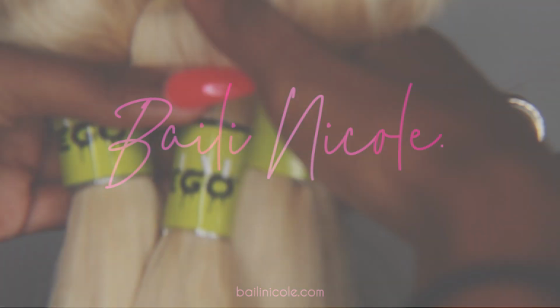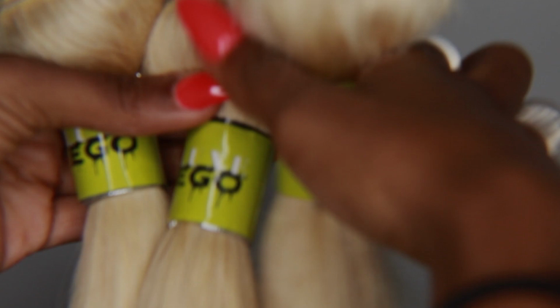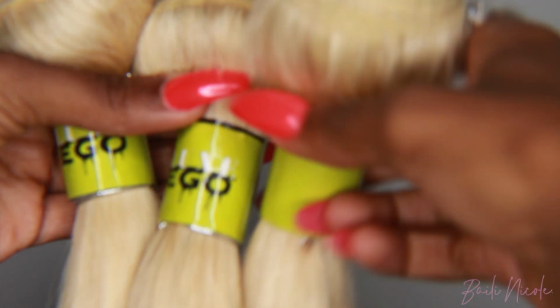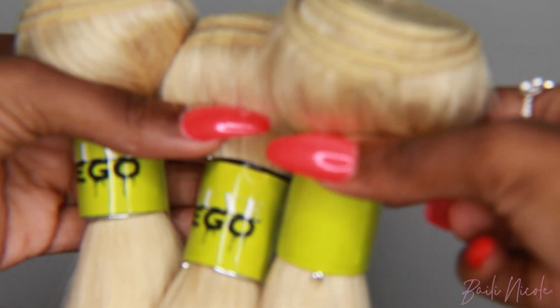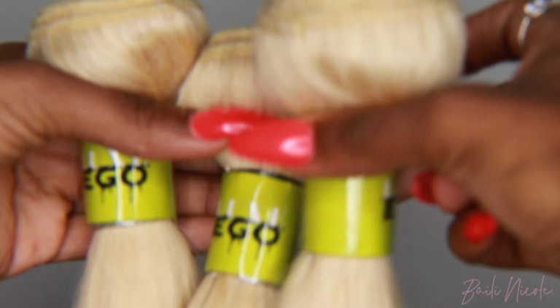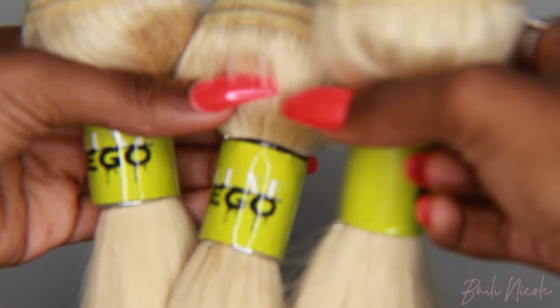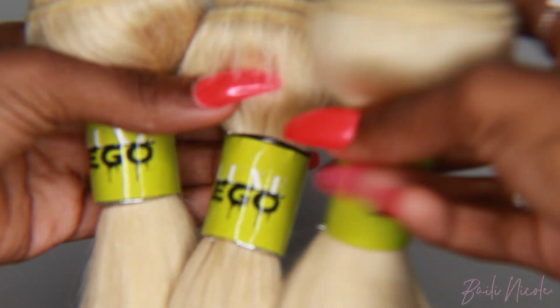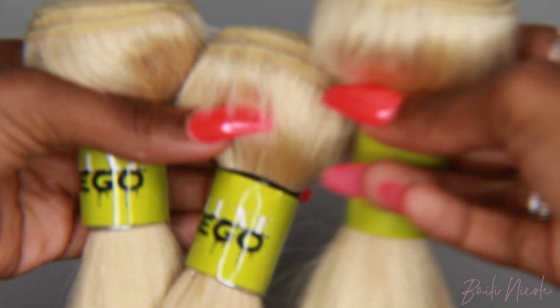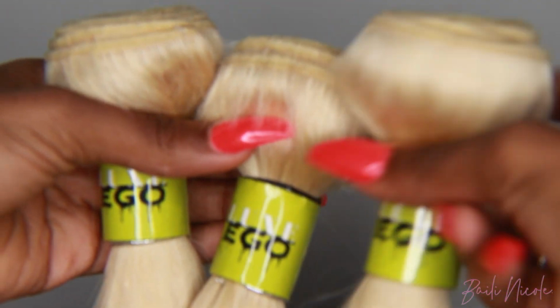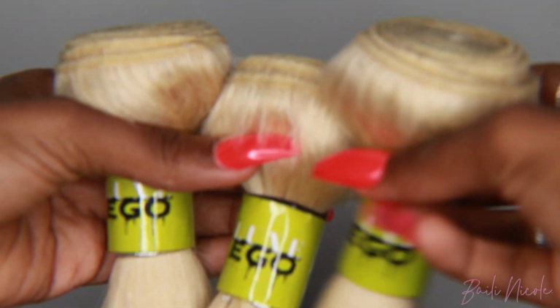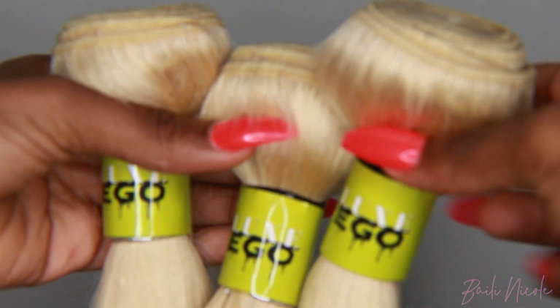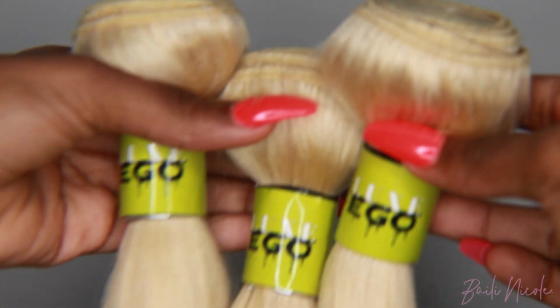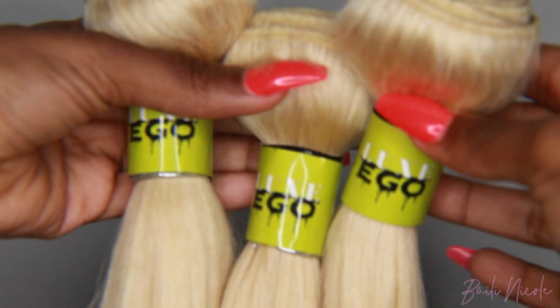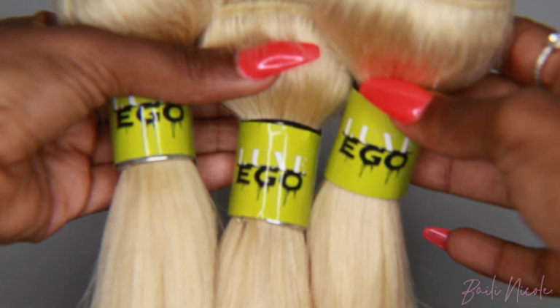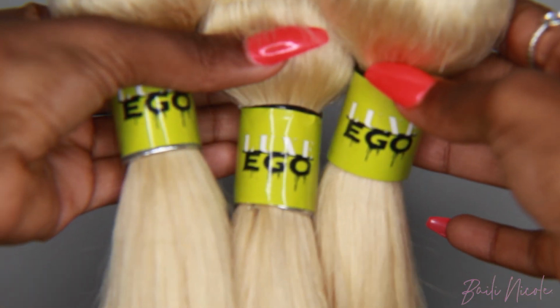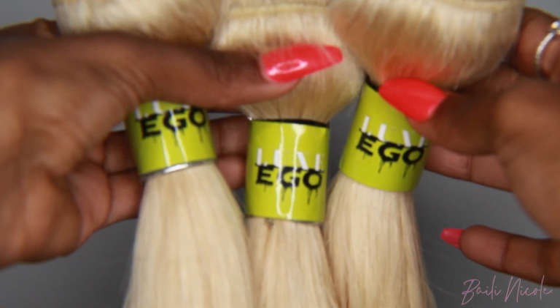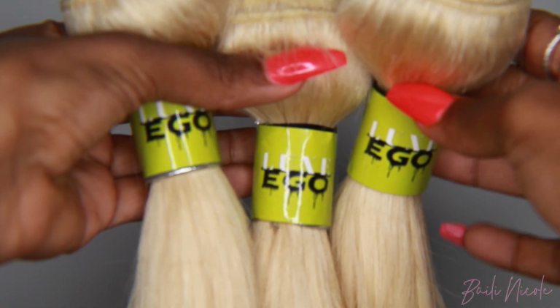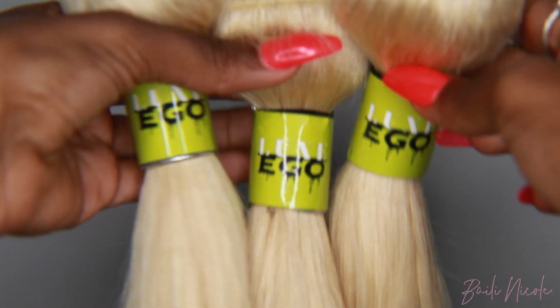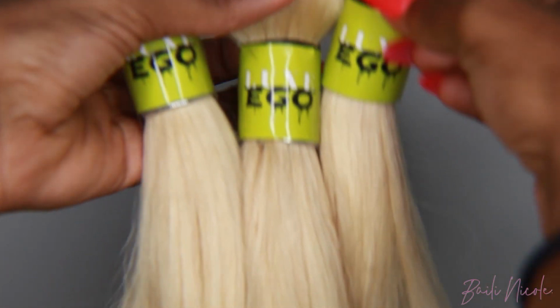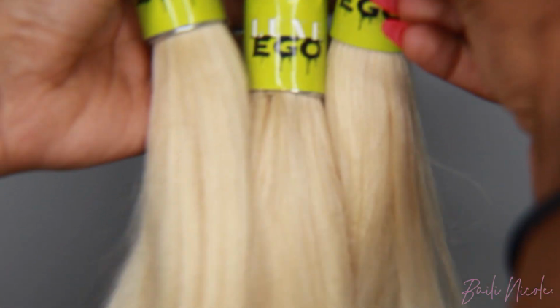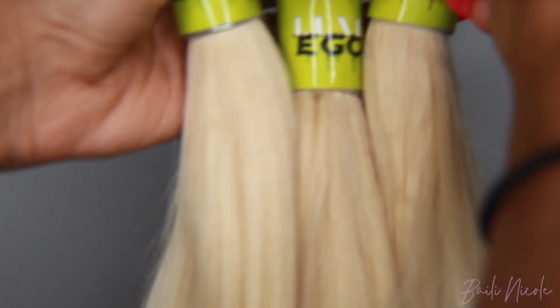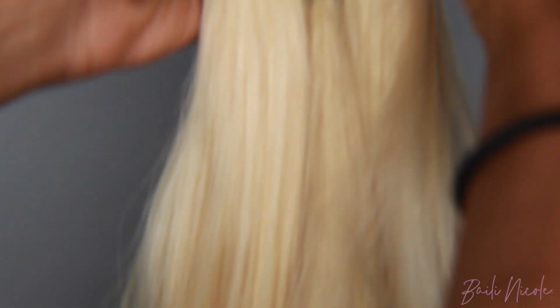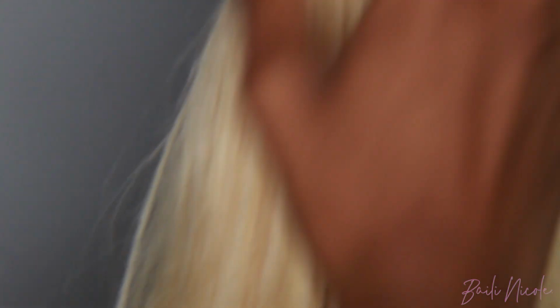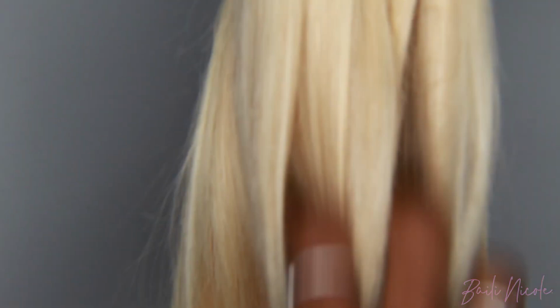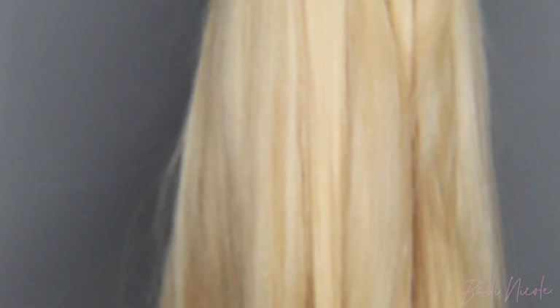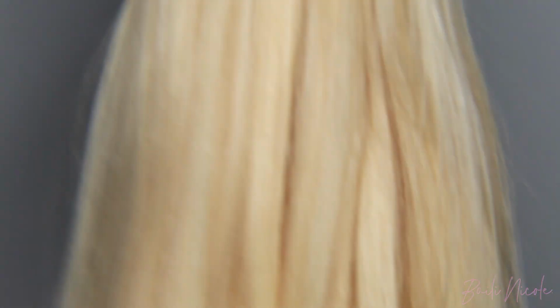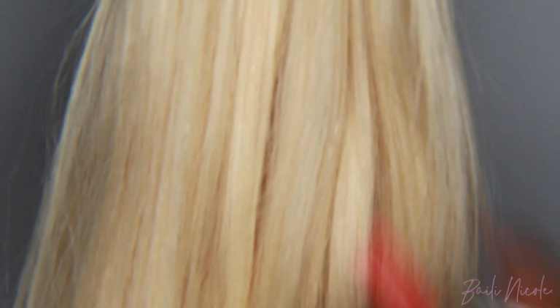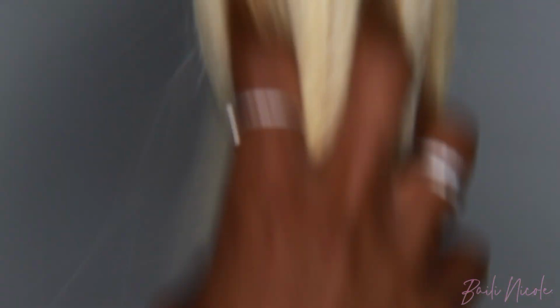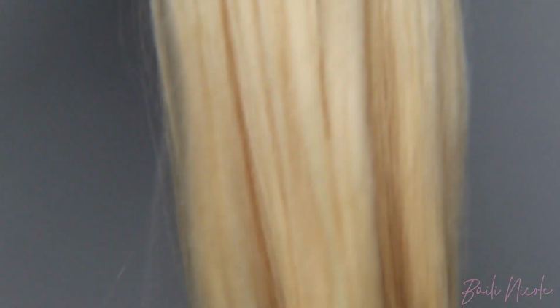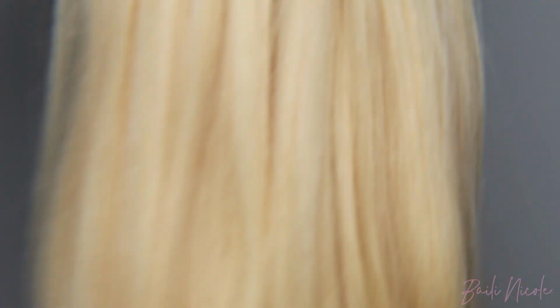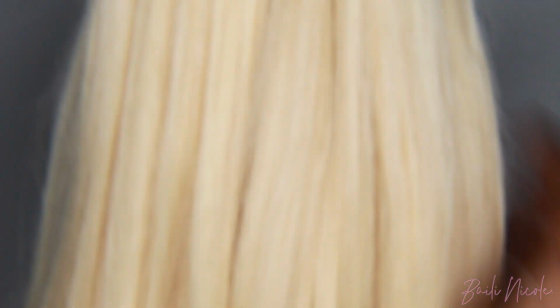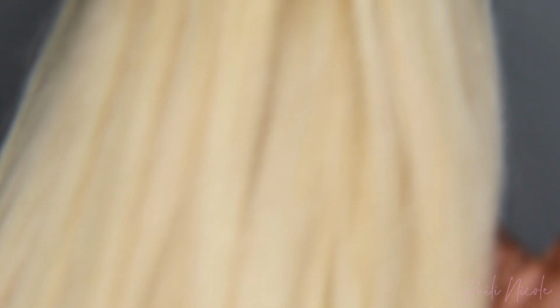We're going to go ahead and get straight into the video. I'm starting off with 3 bundles of 613 — 2 twenty-inch bundles and 1 eighteen-inch bundle — and then a 14-inch frontal.